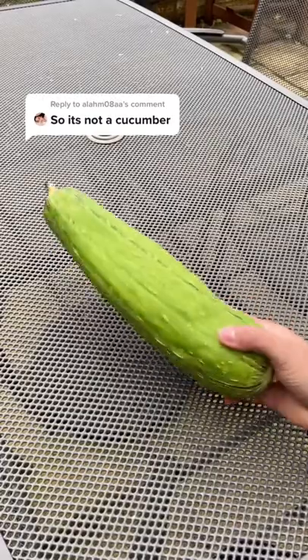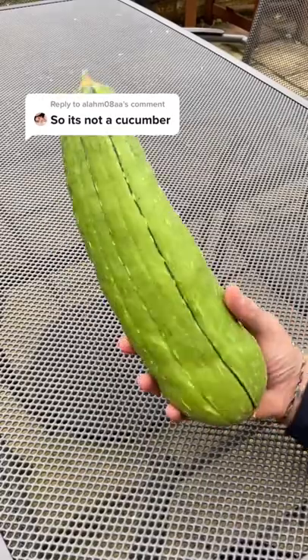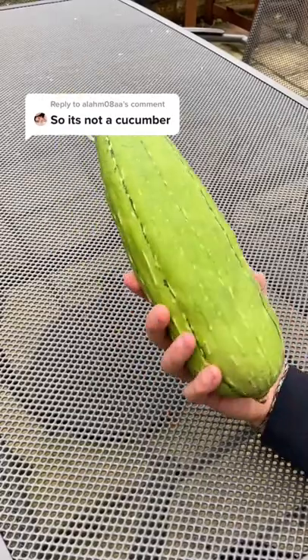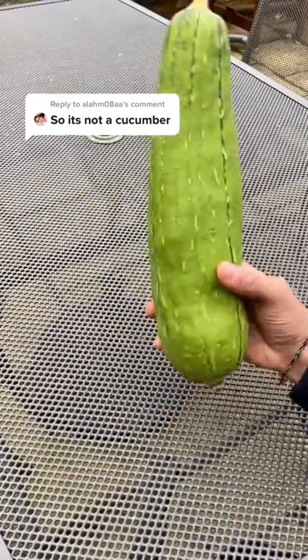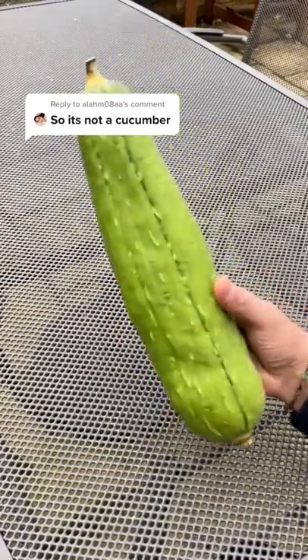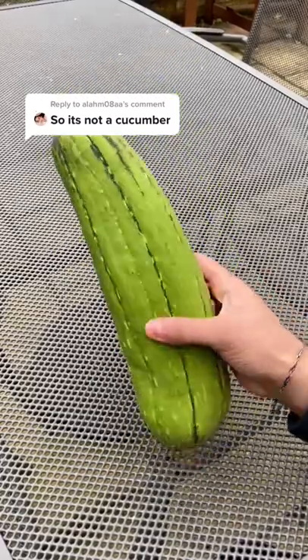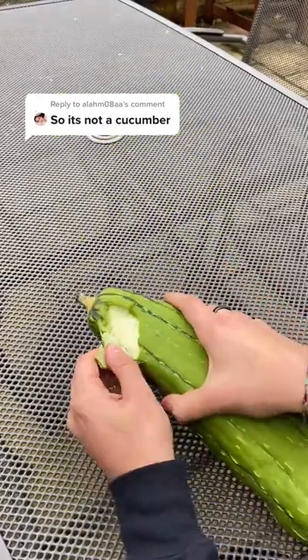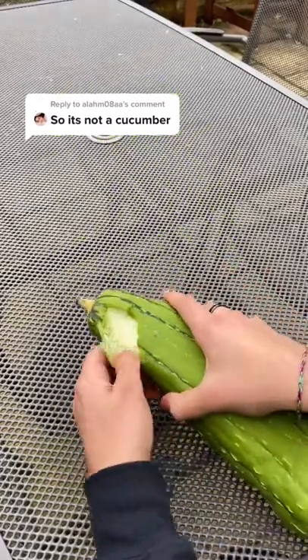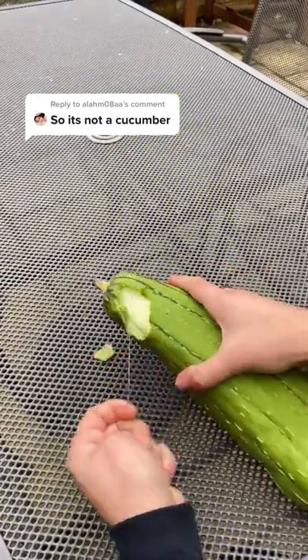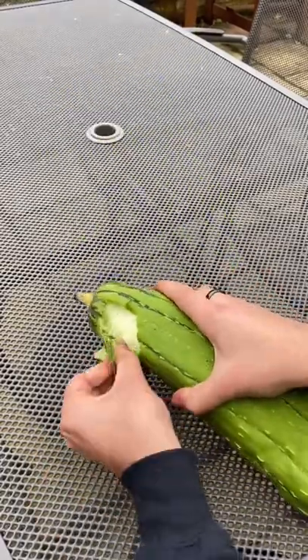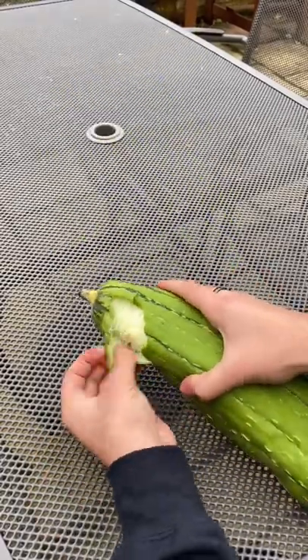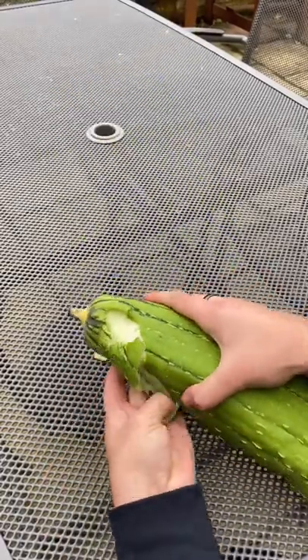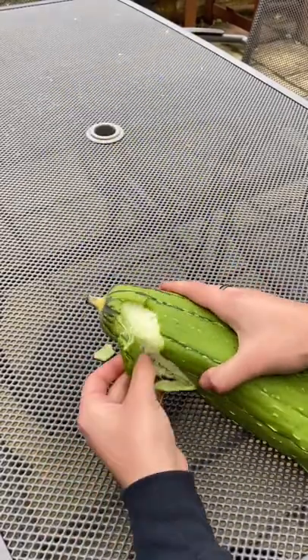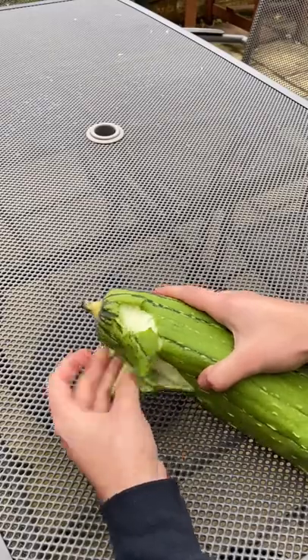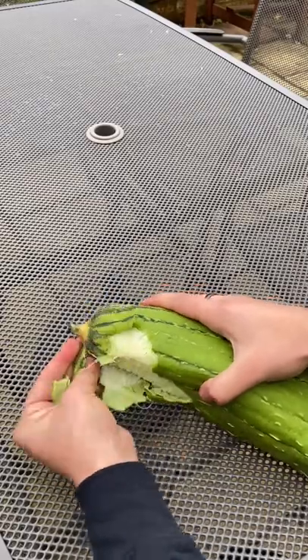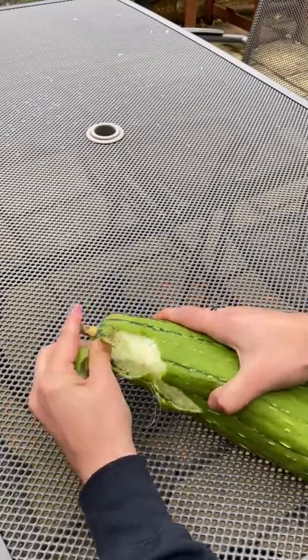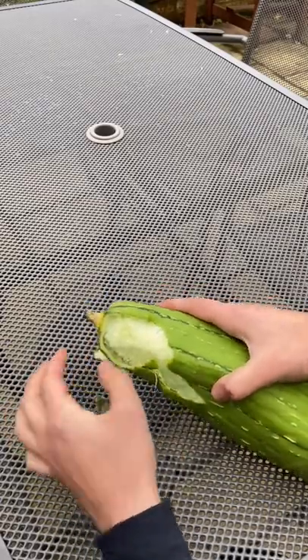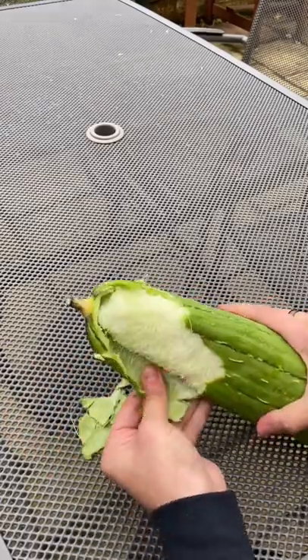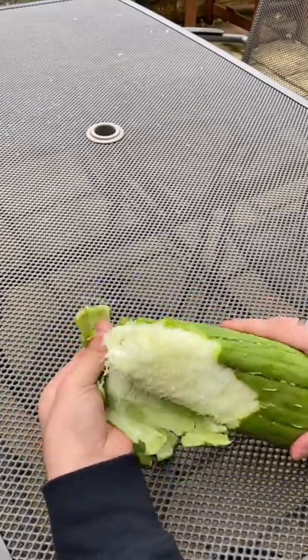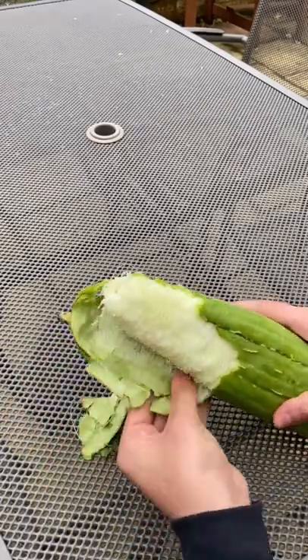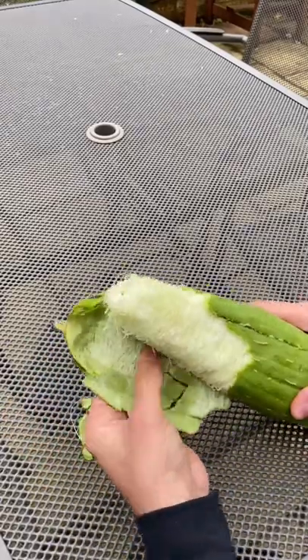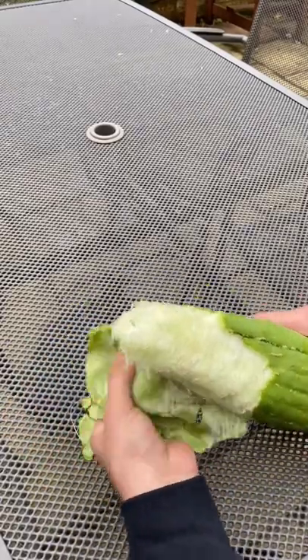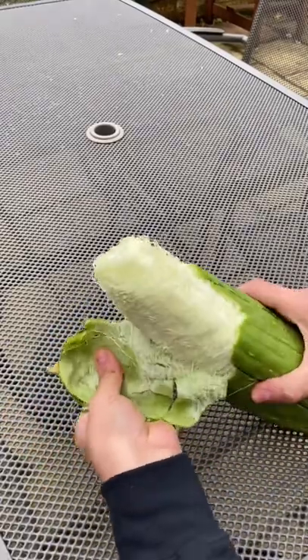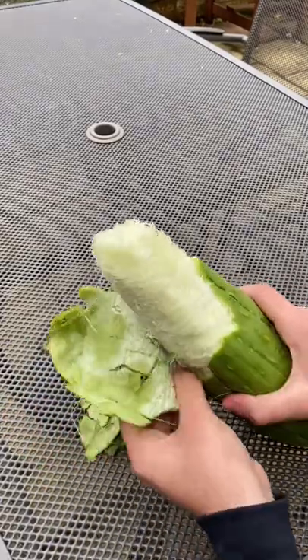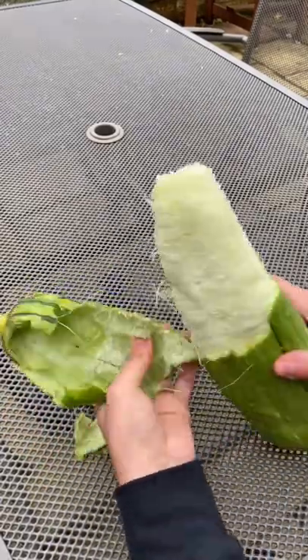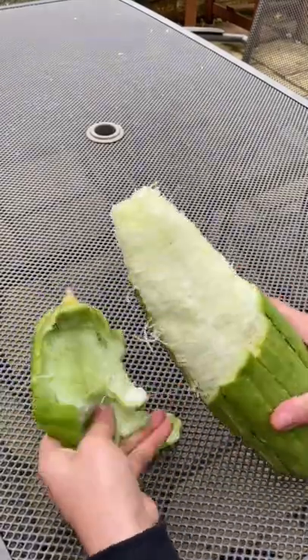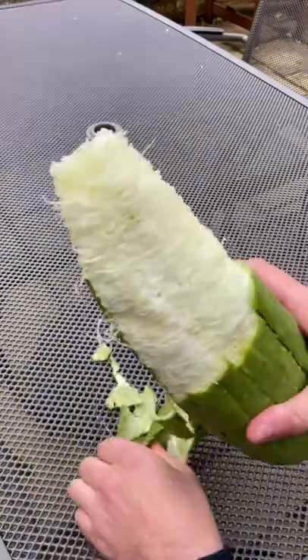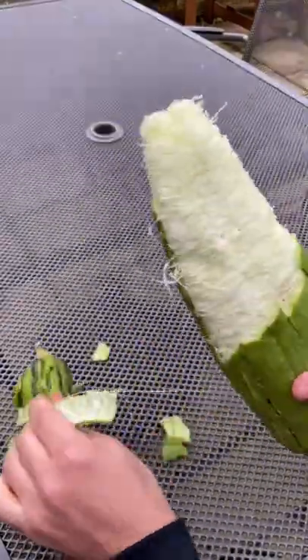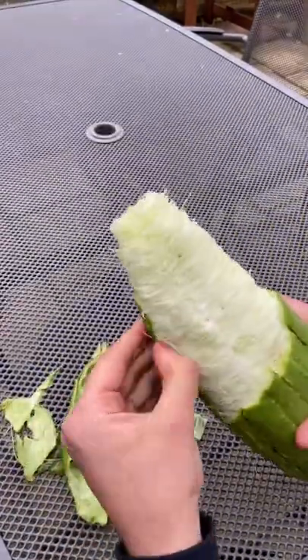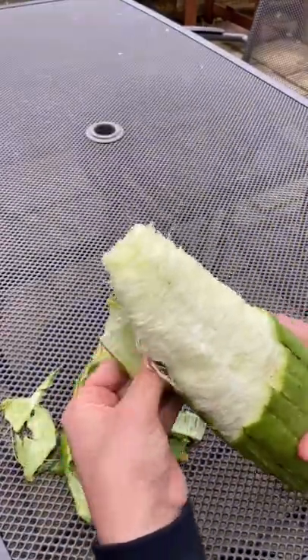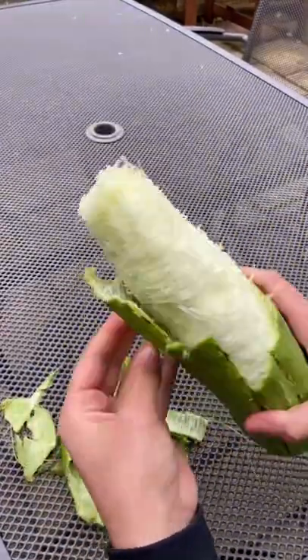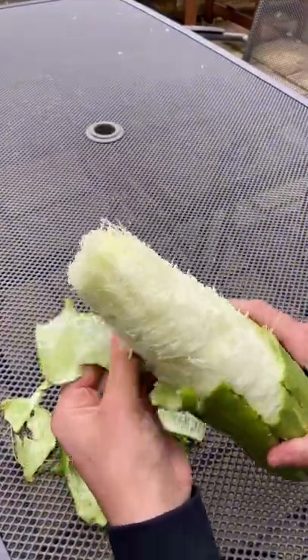Today I'm excited because we're finally going to peel one of the luffas that we picked. Although they might look like cucumbers, they're actually really cool because inside they contain something you might not expect. Normally we would let this completely dry out, but I thought why not try it while it's still fresh.